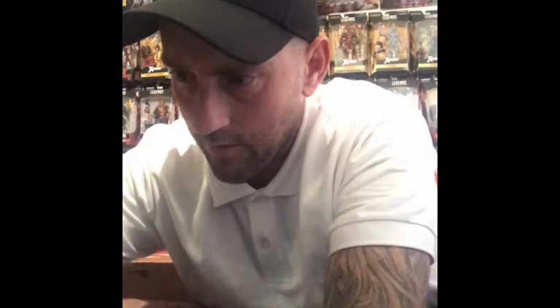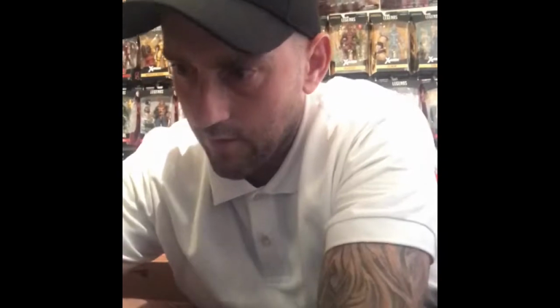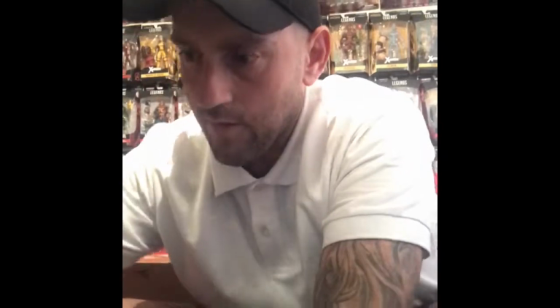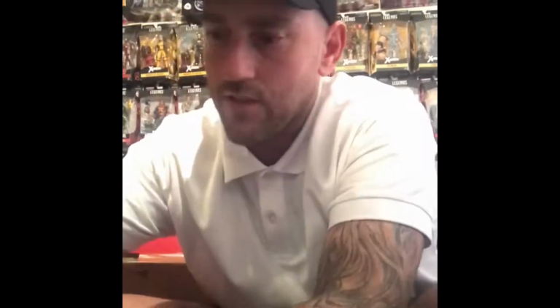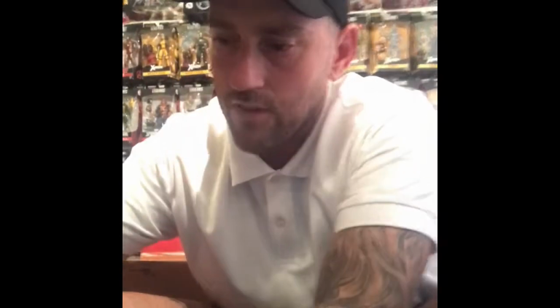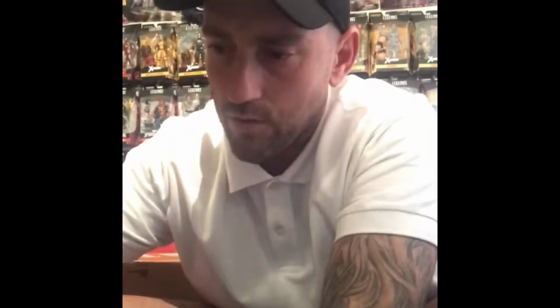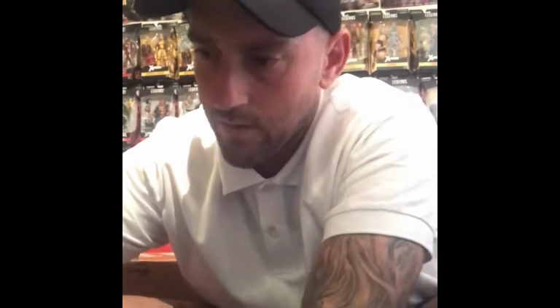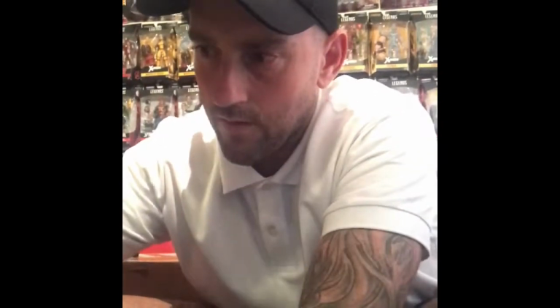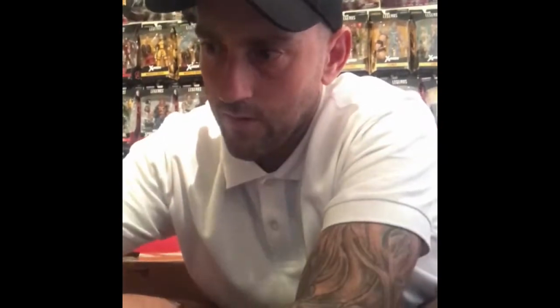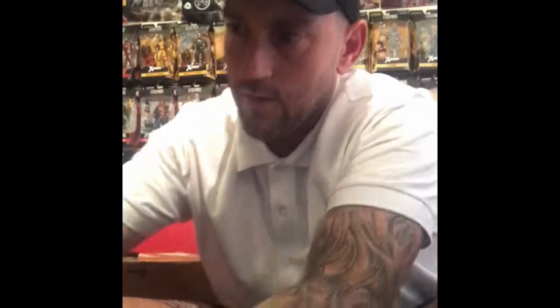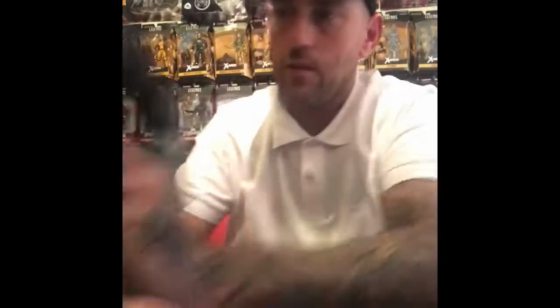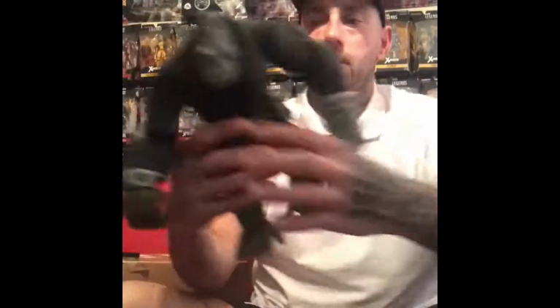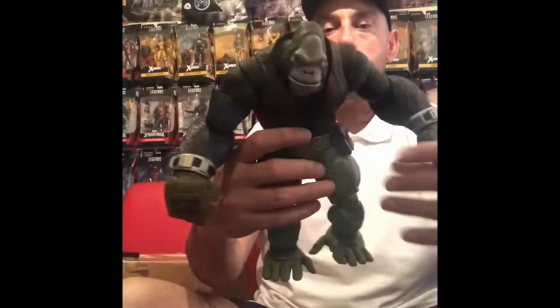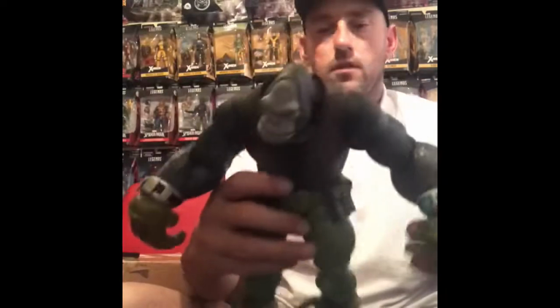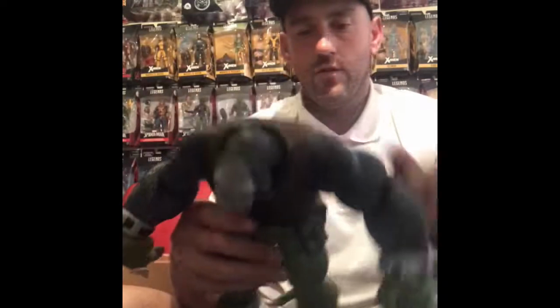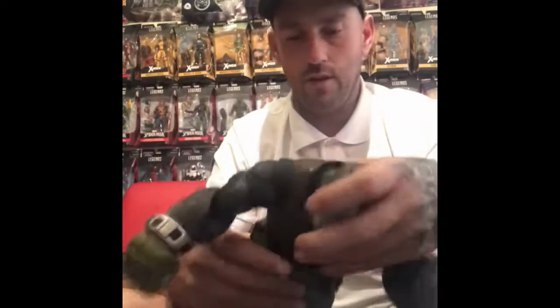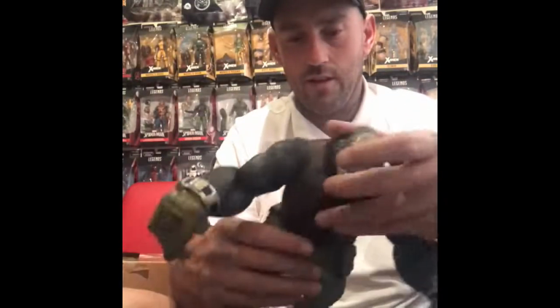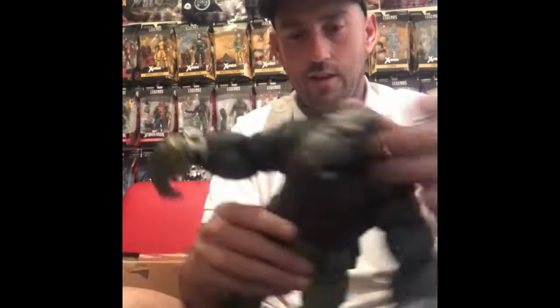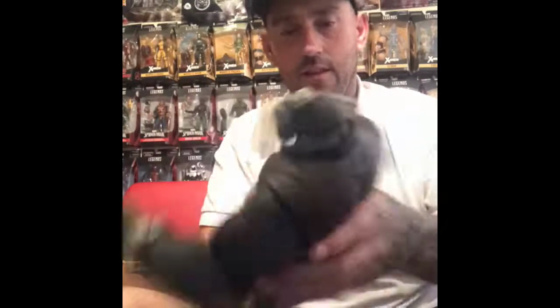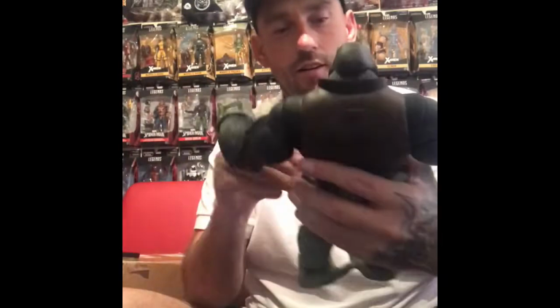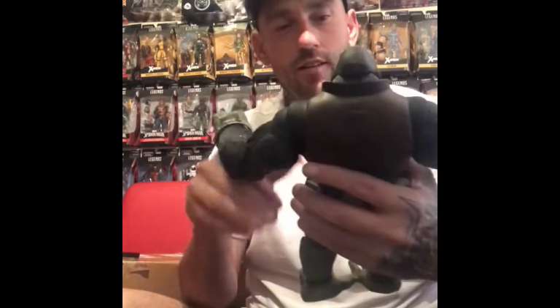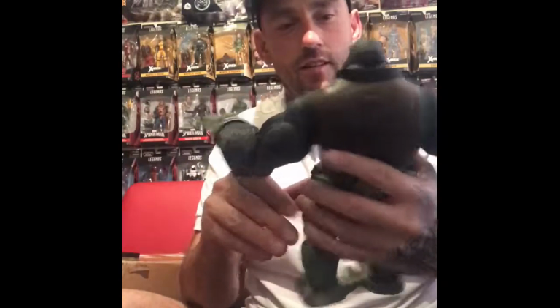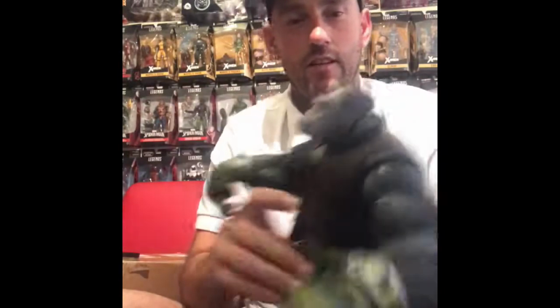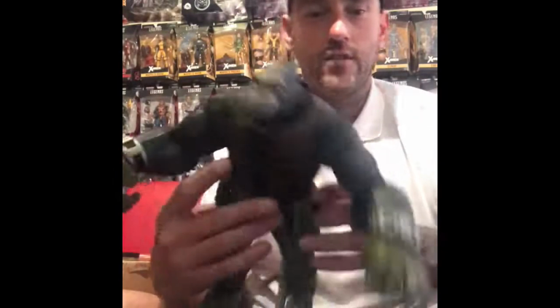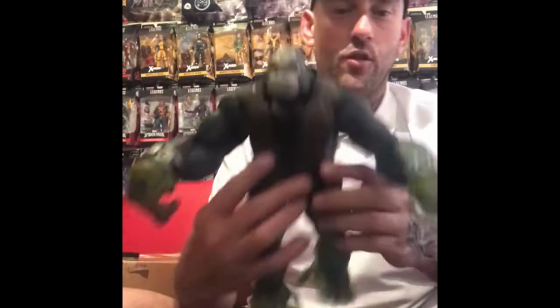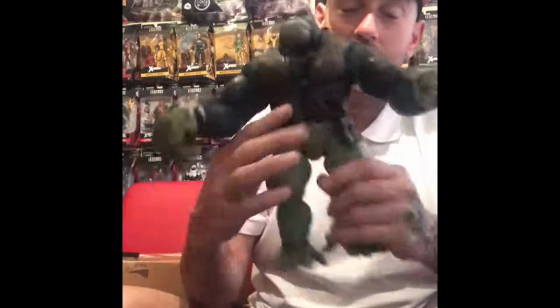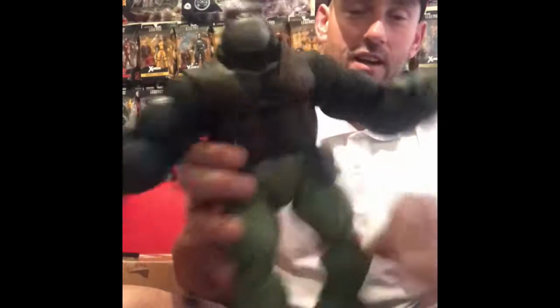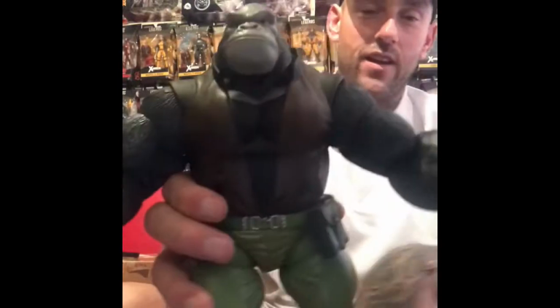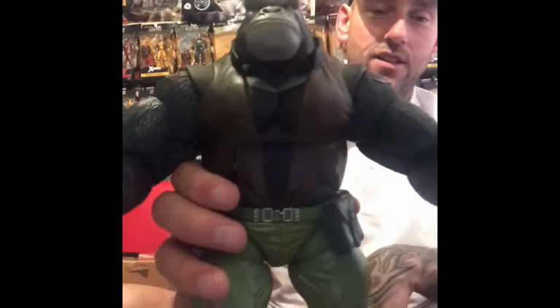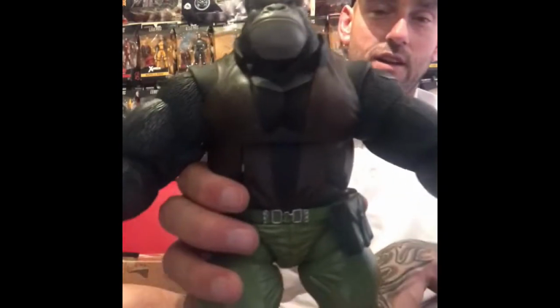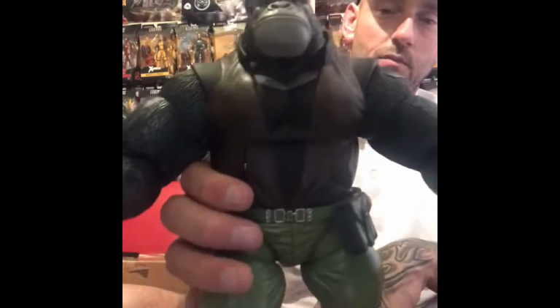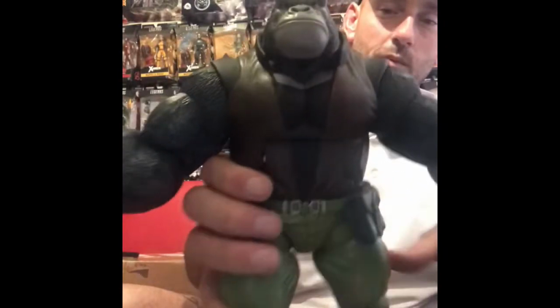Let me see if he stands up. Yeah, that's a gold figure to have in the collection now — Monkey Man.